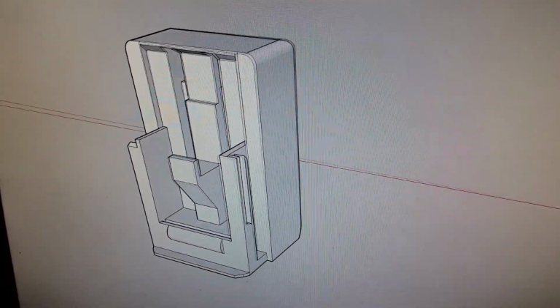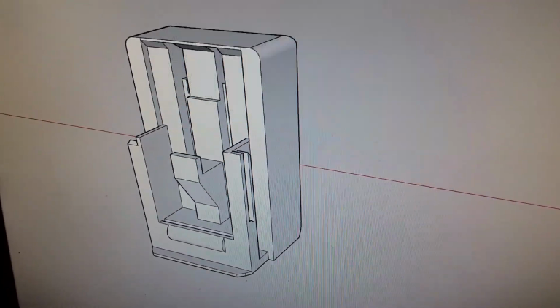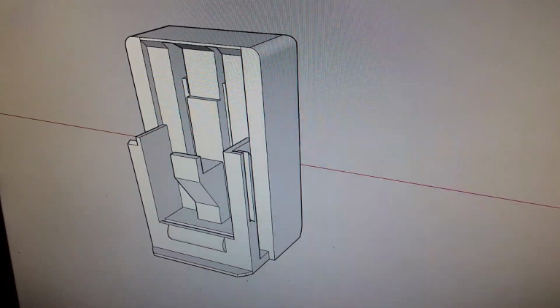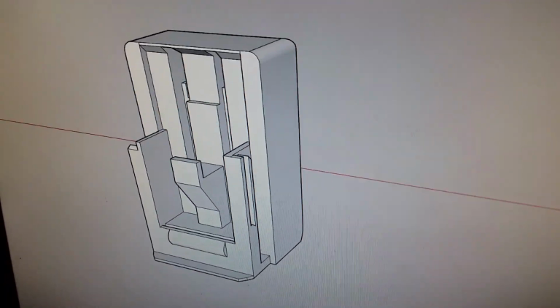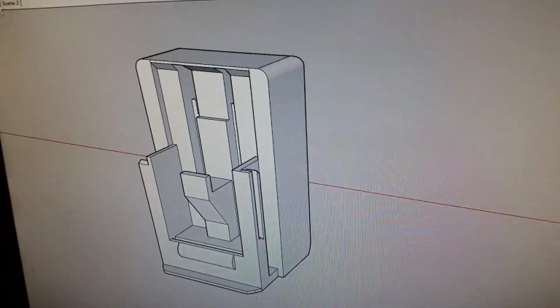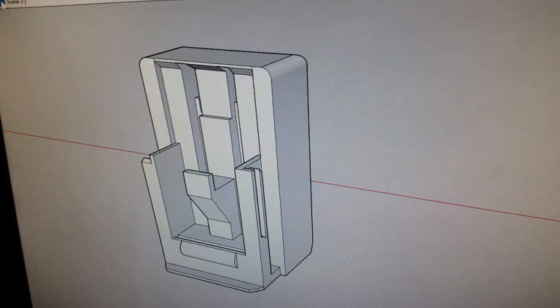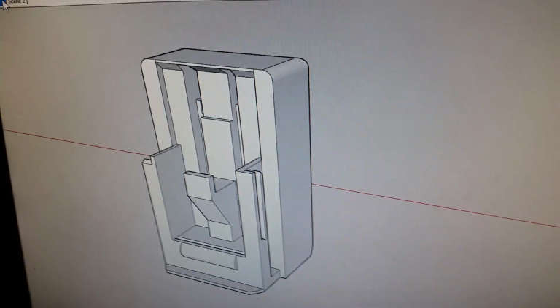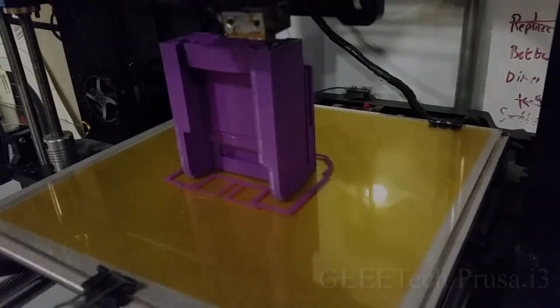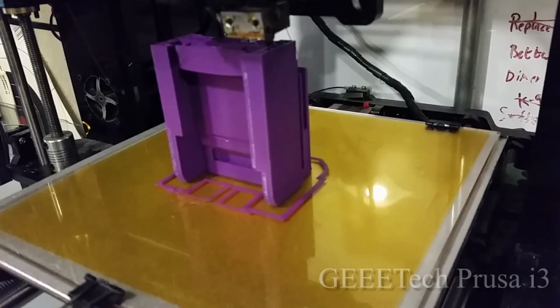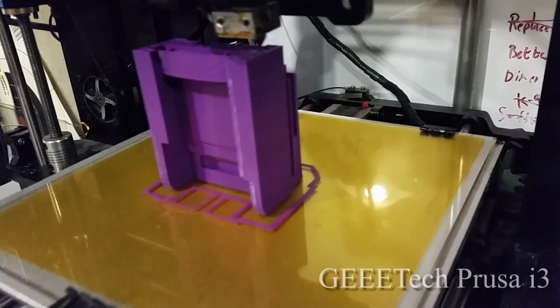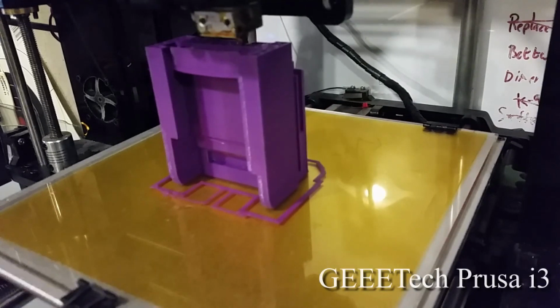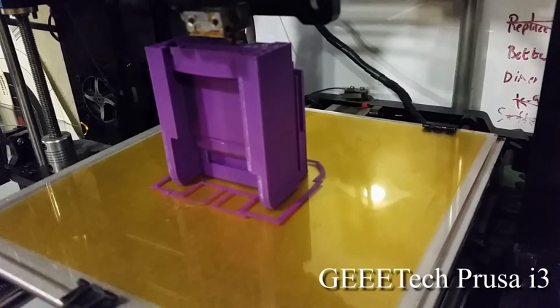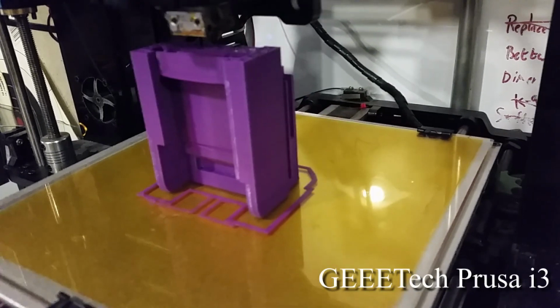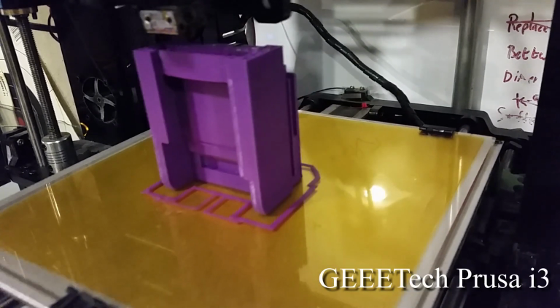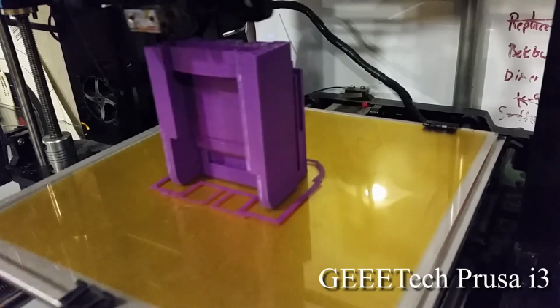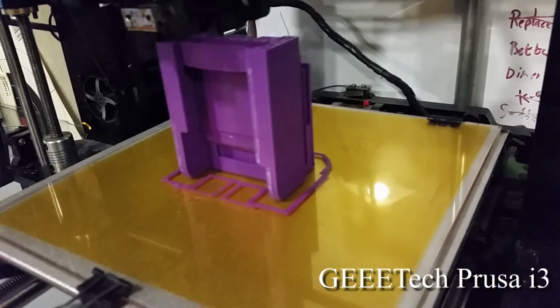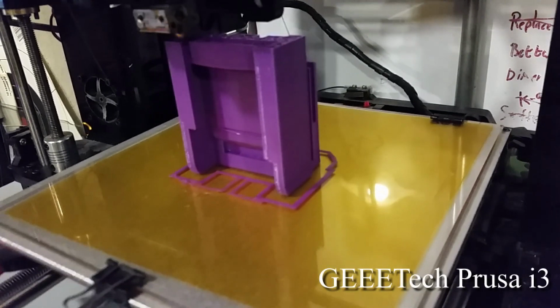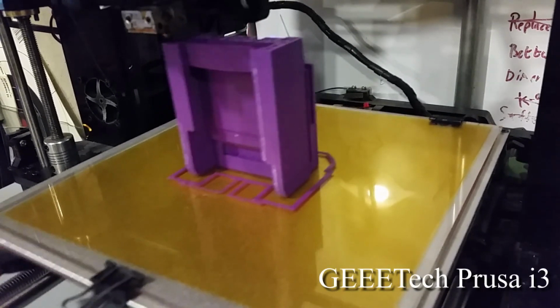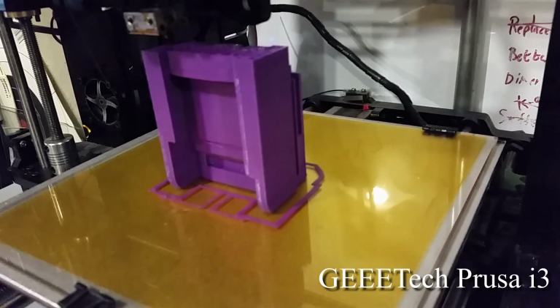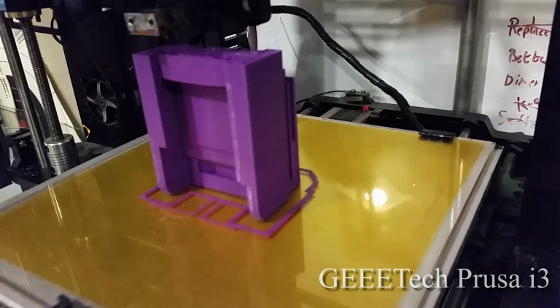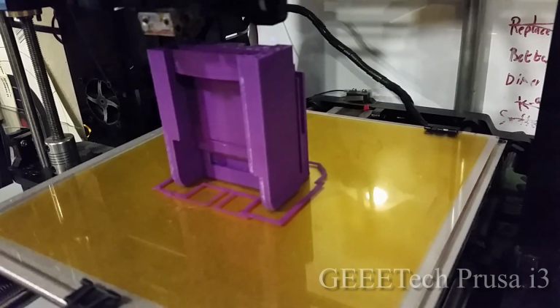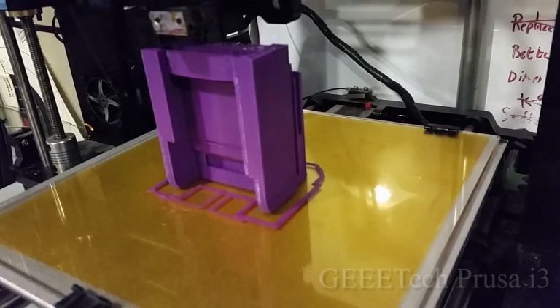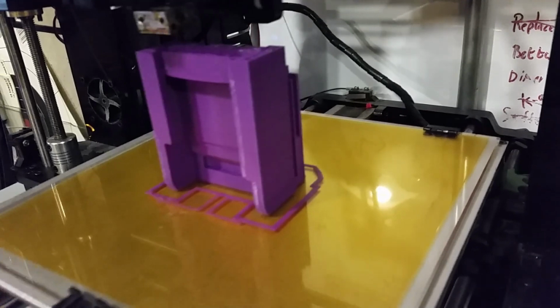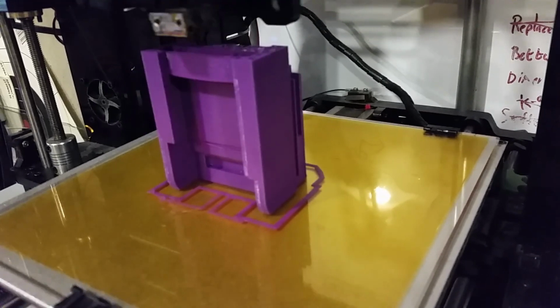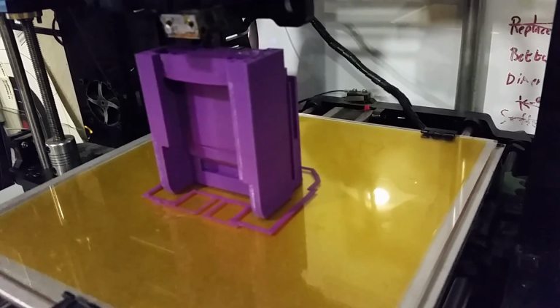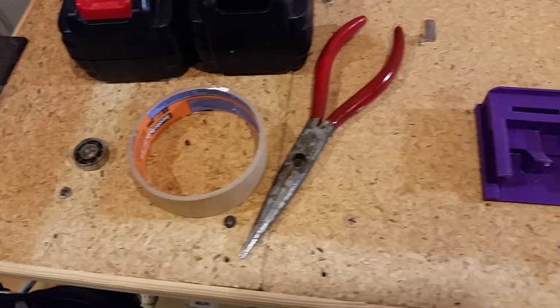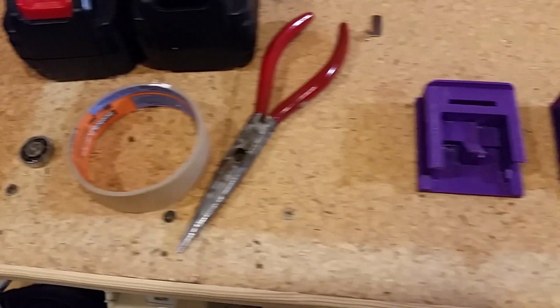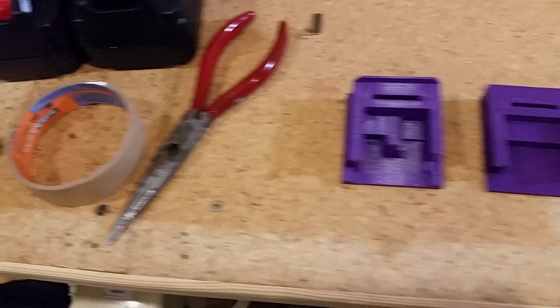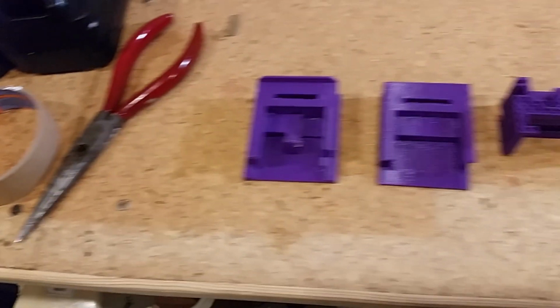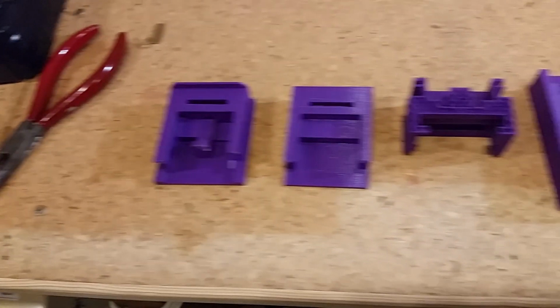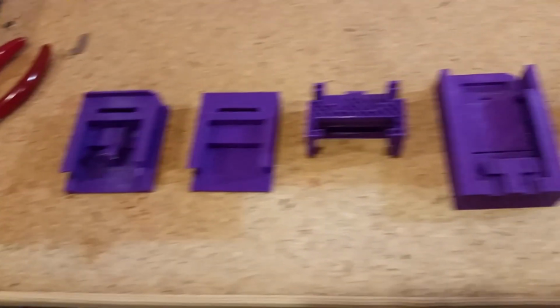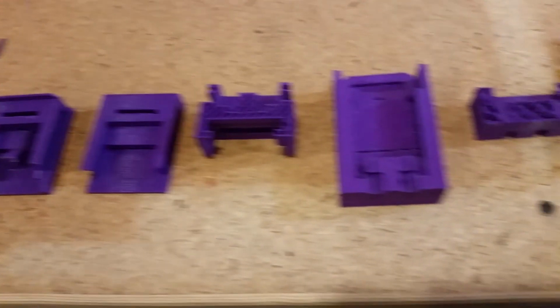After several hours of designing I started the print. This is an oversimplification since I actually had multiple test prints and multiple test fits.